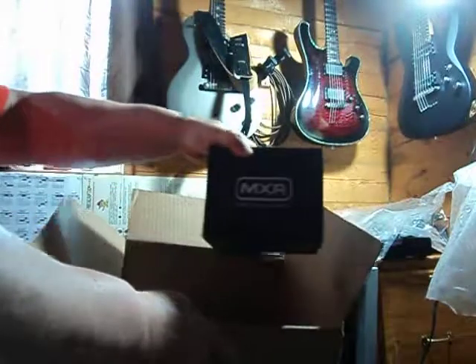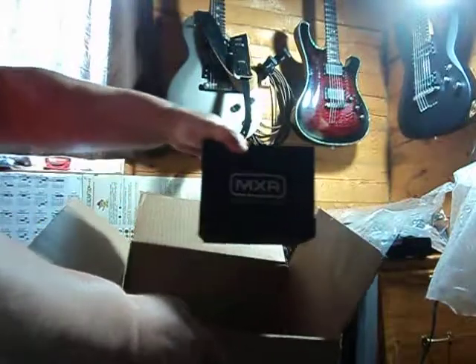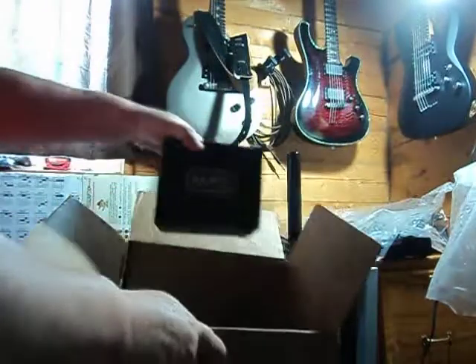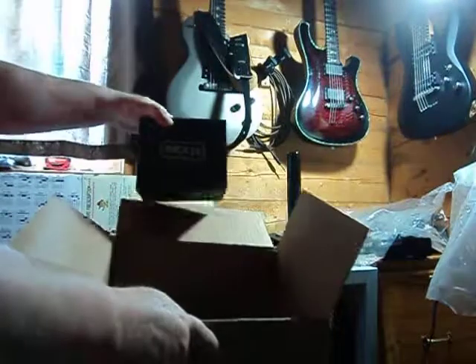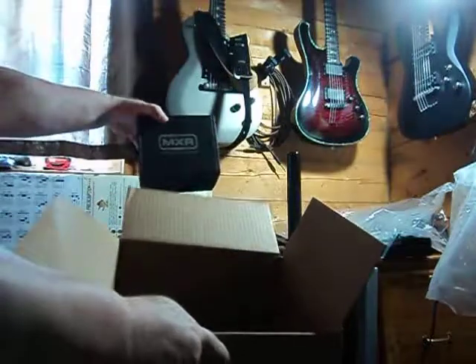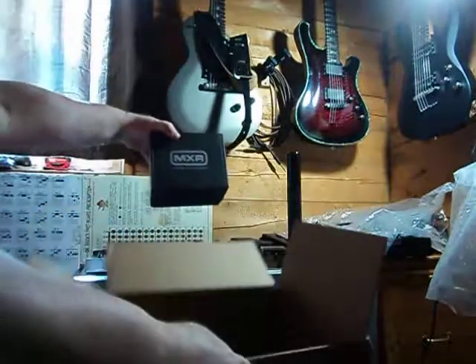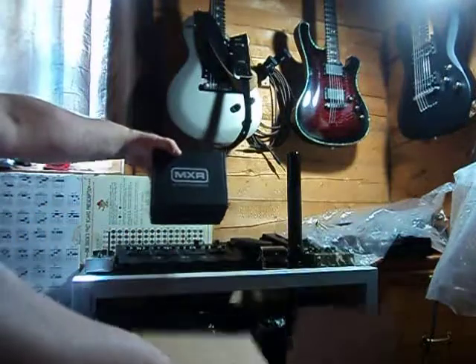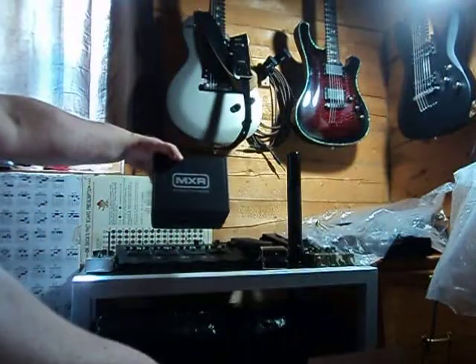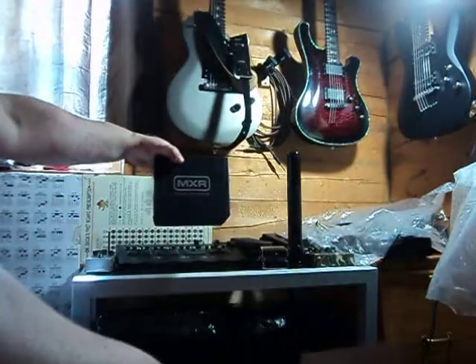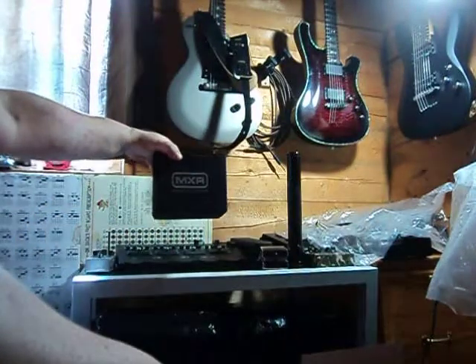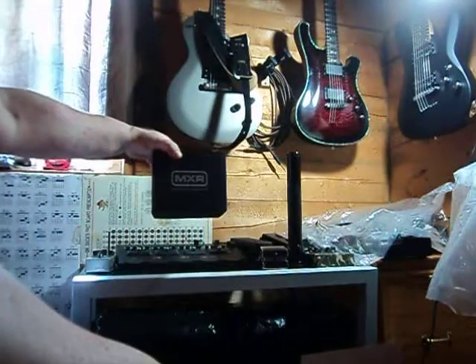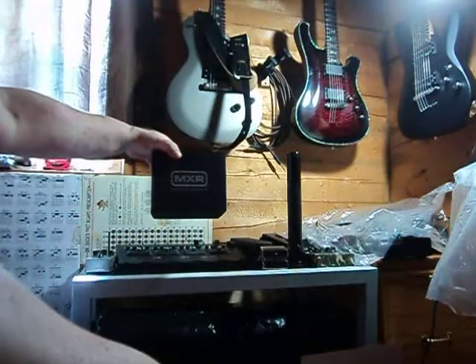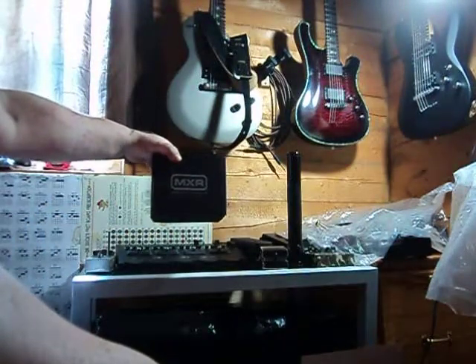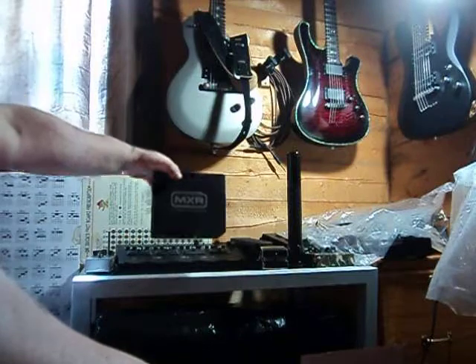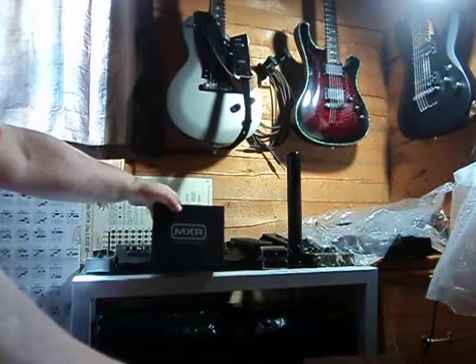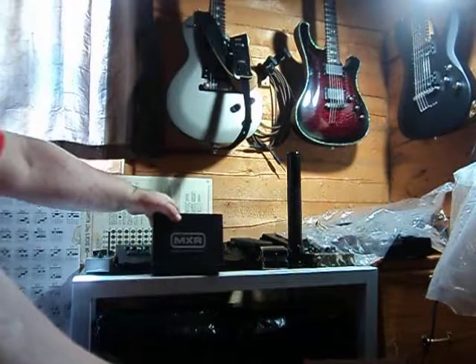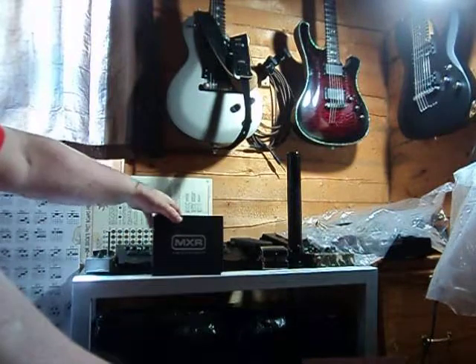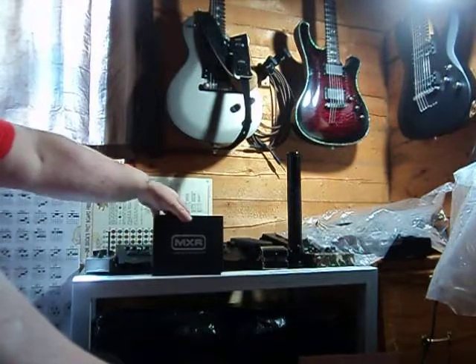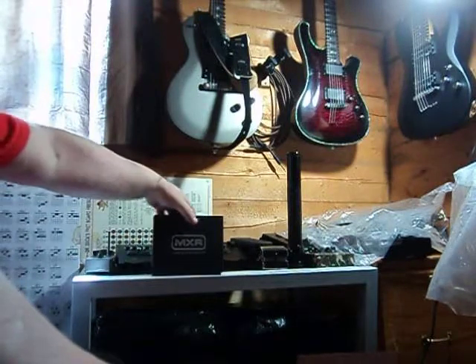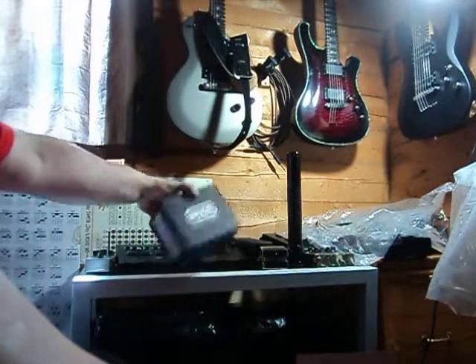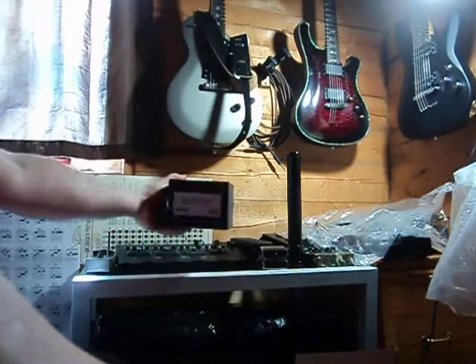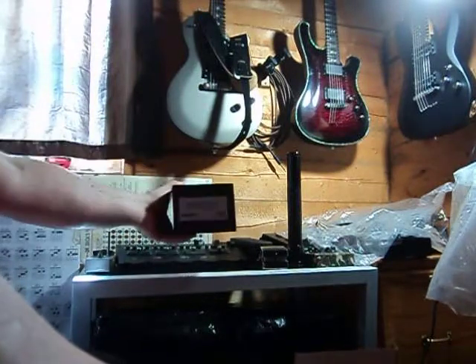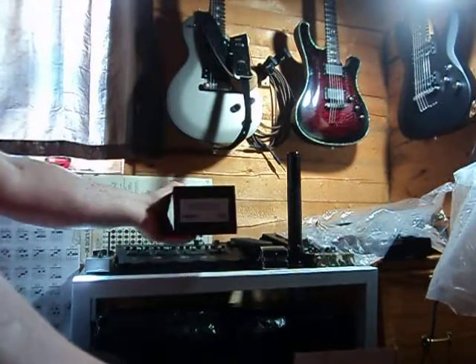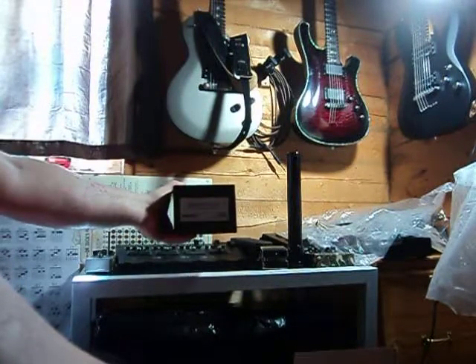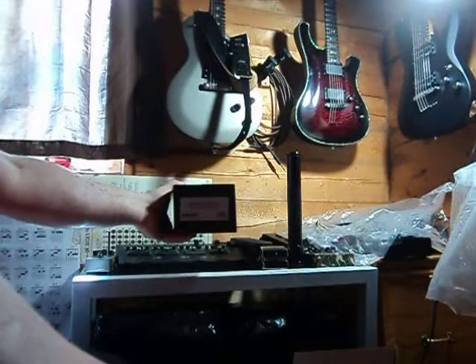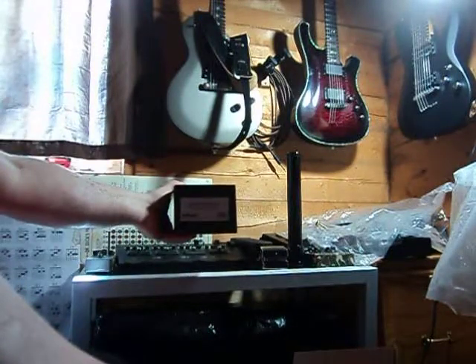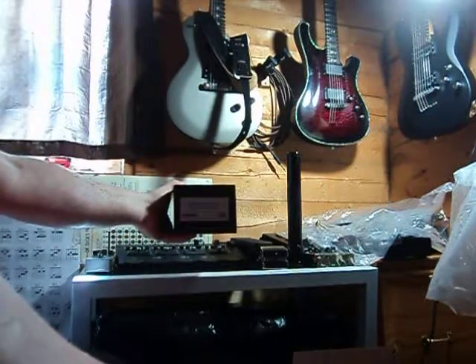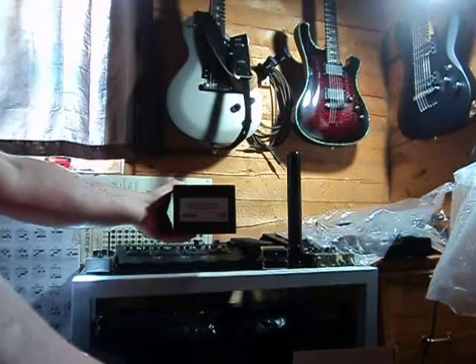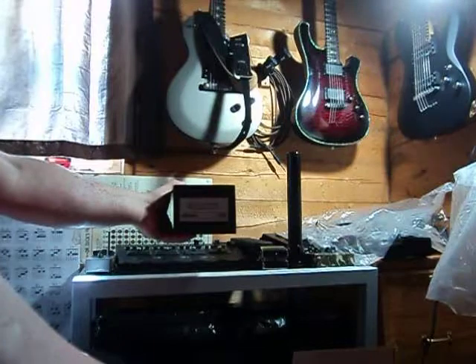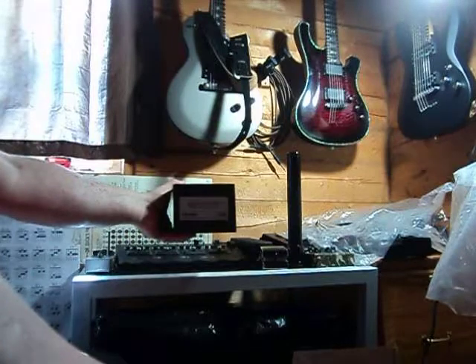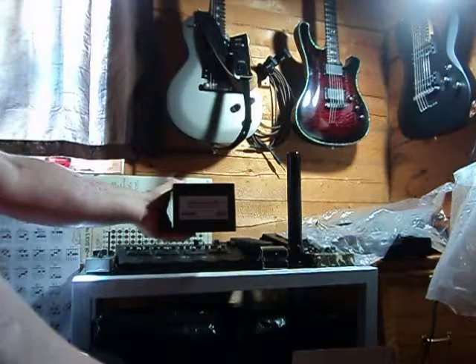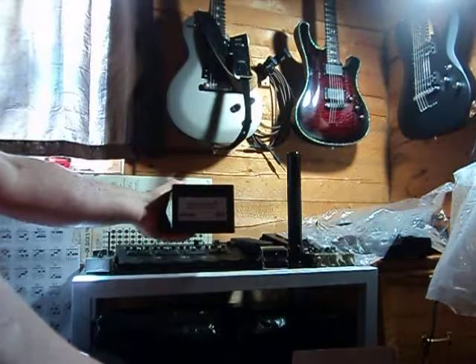First one — MXR Isobrick Power Supply M238.